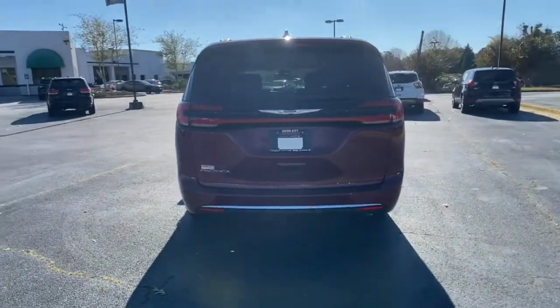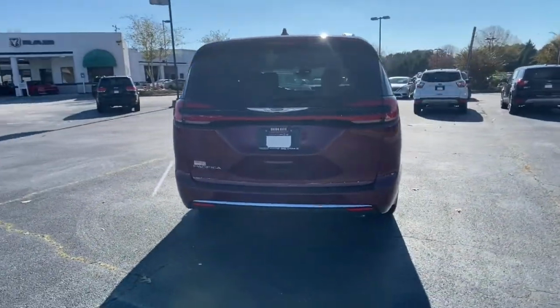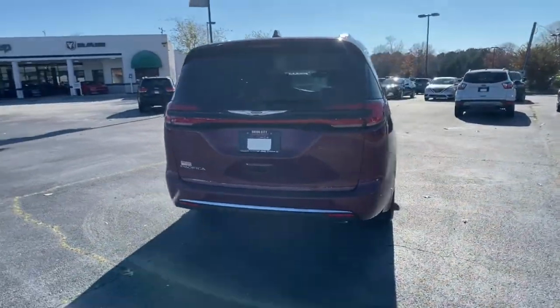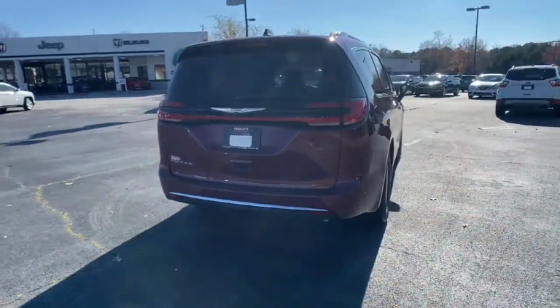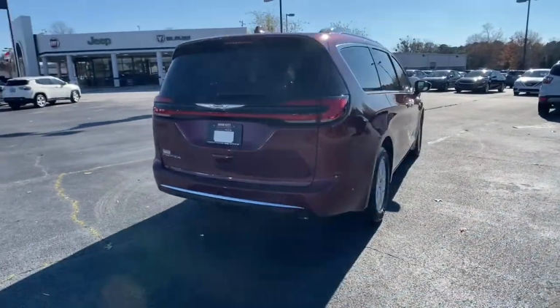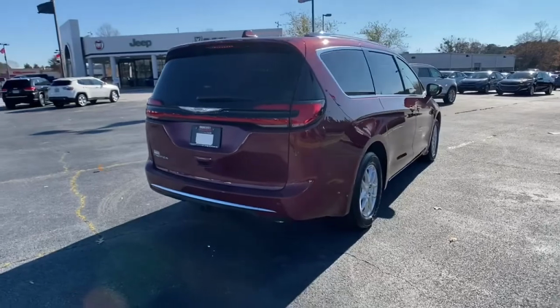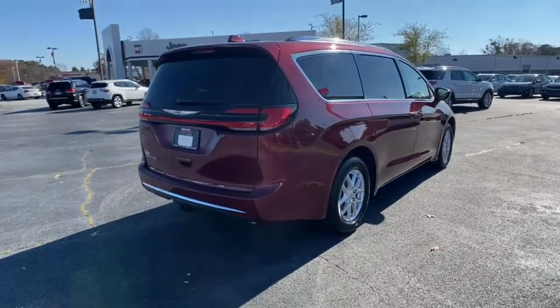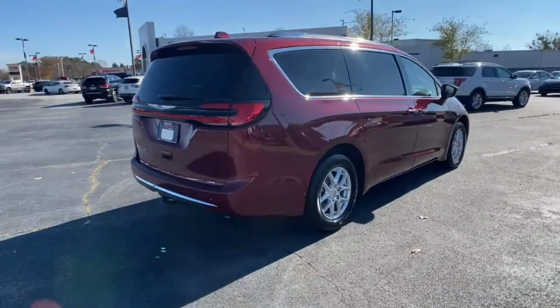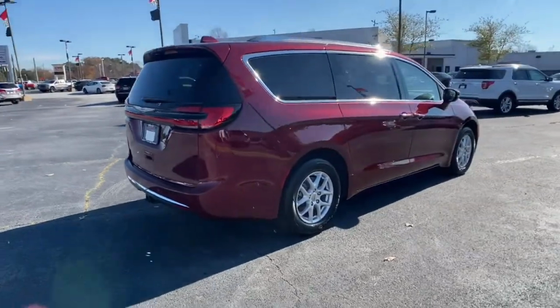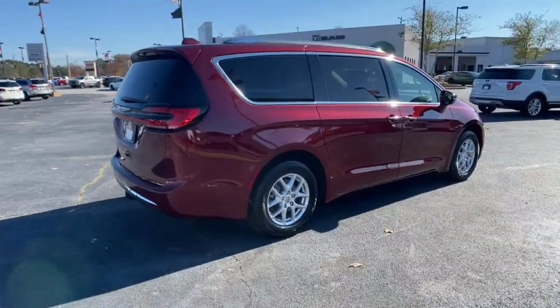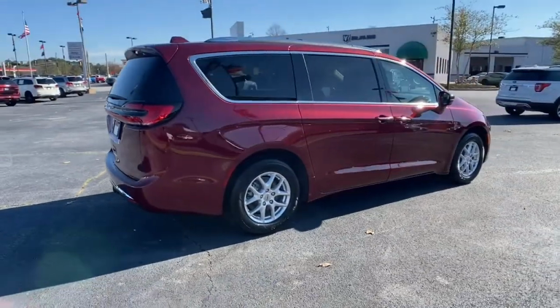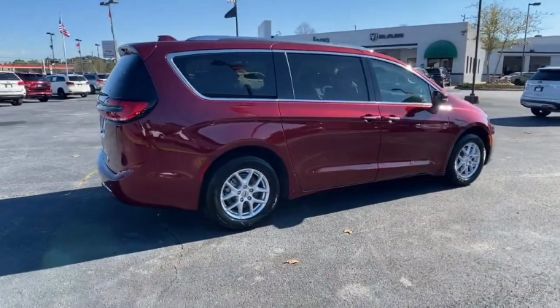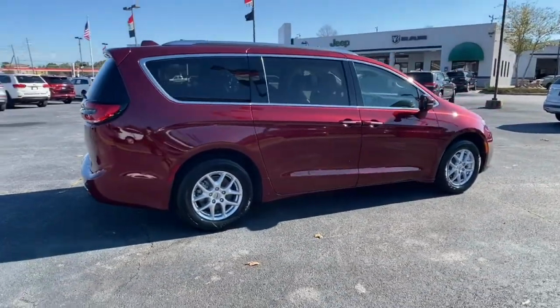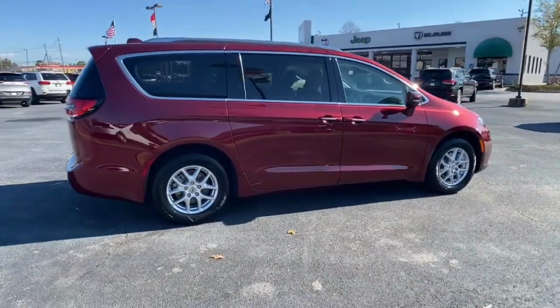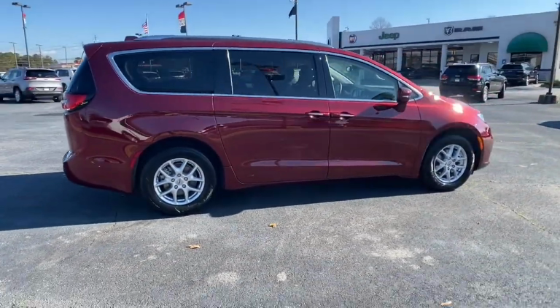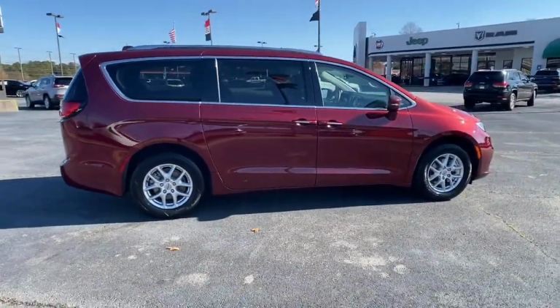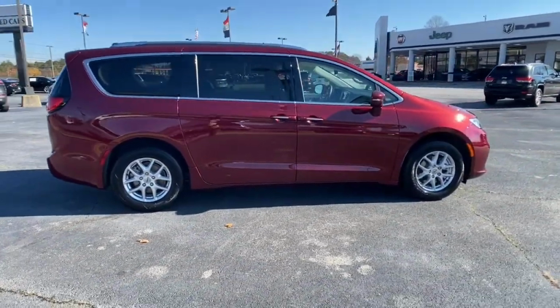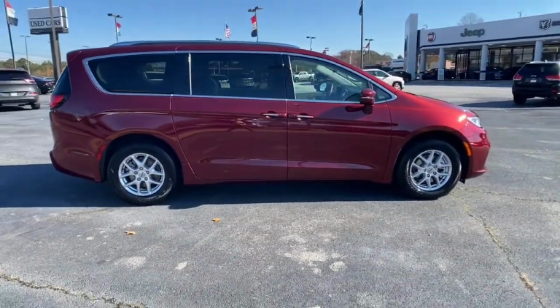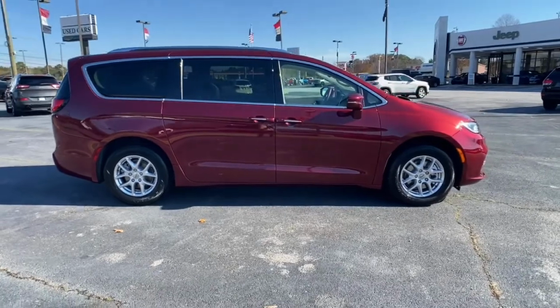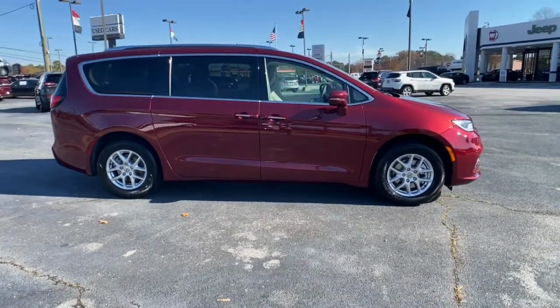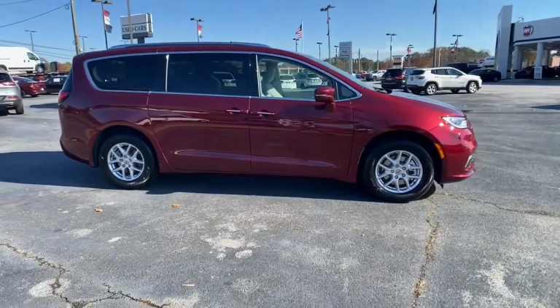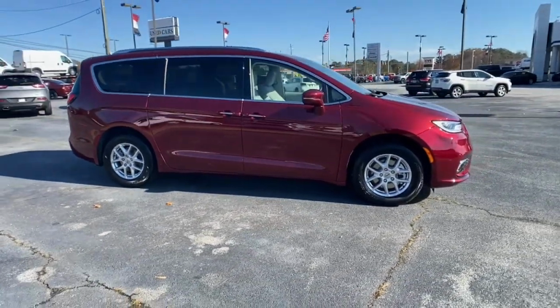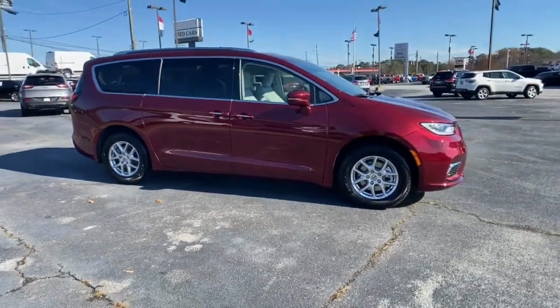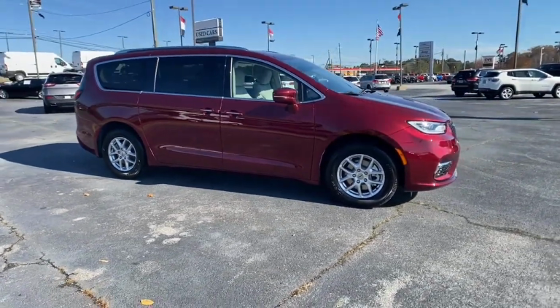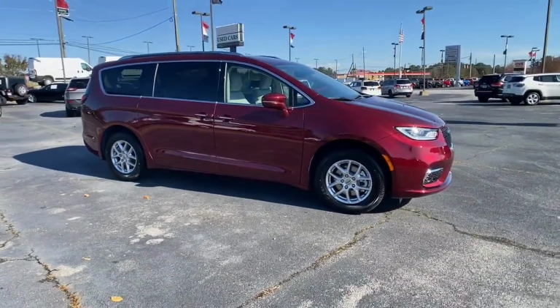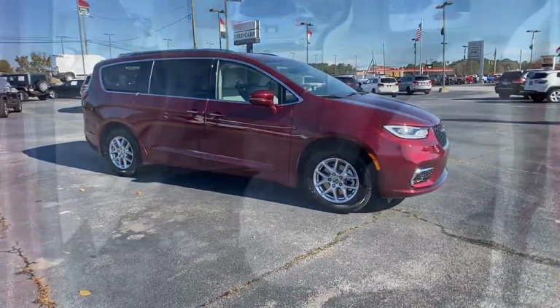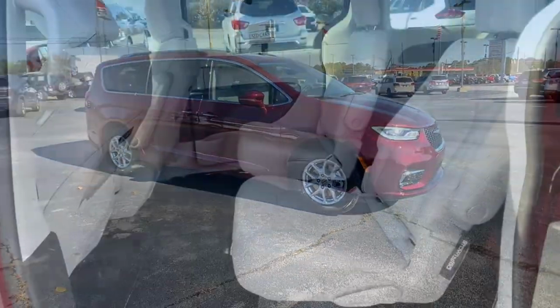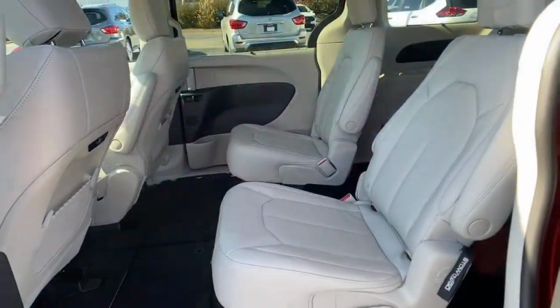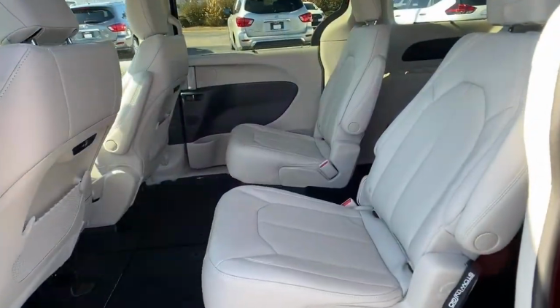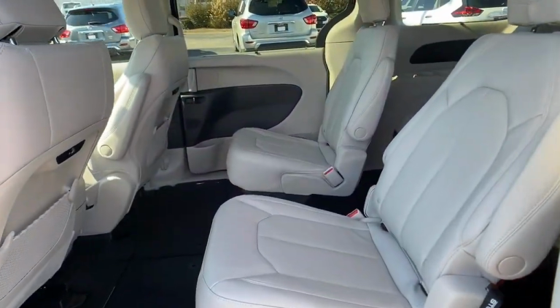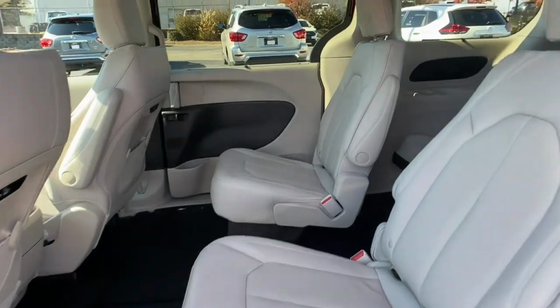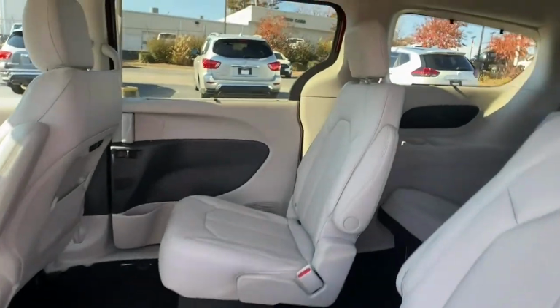Keyless entry, backup camera, heated mirrors, fog lamps, power liftgate, keyless start, adaptive cruise control, satellite radio, remote engine start, lane-keeping assist.